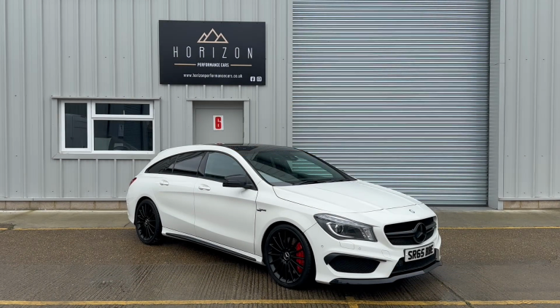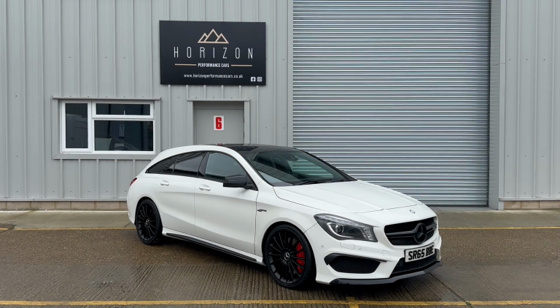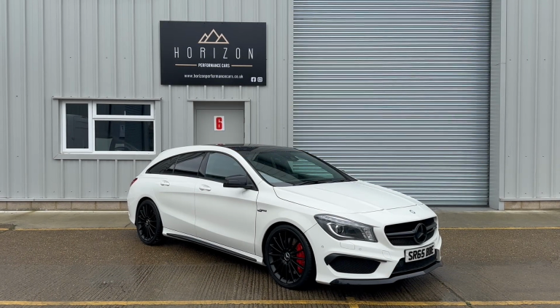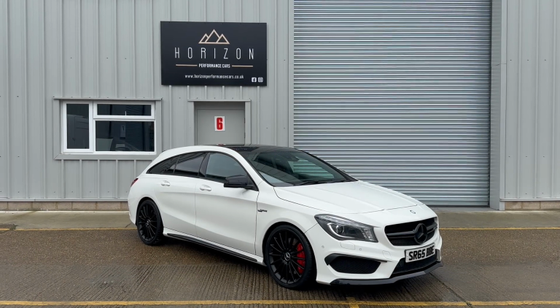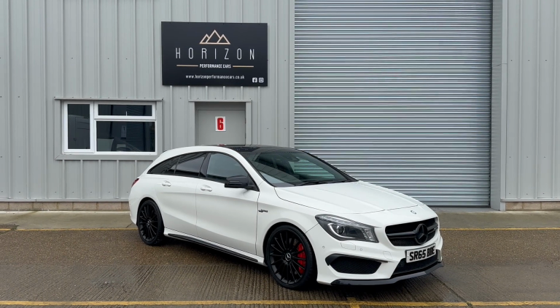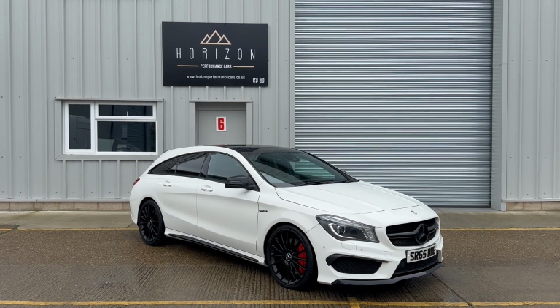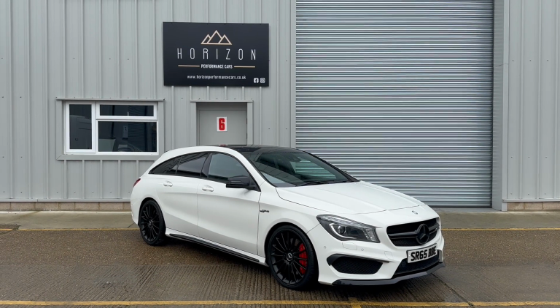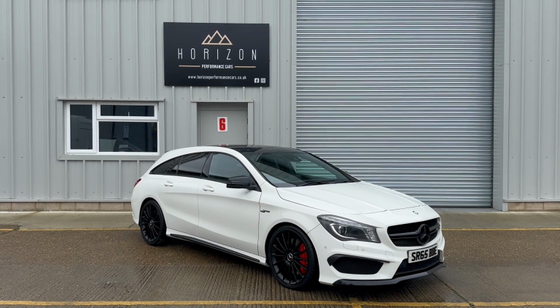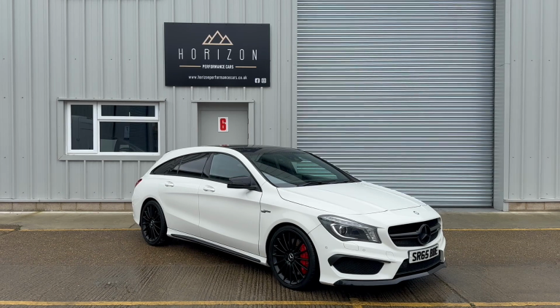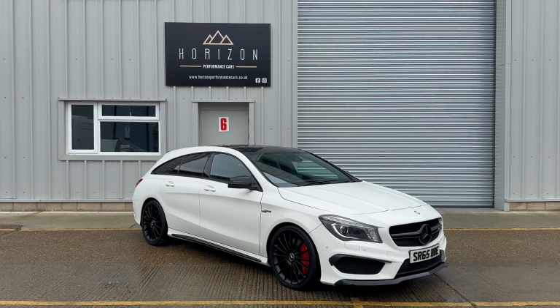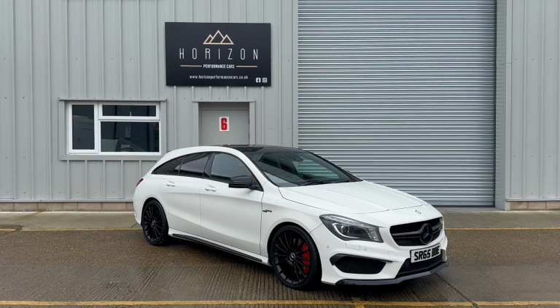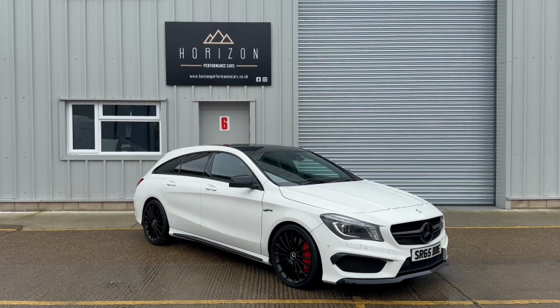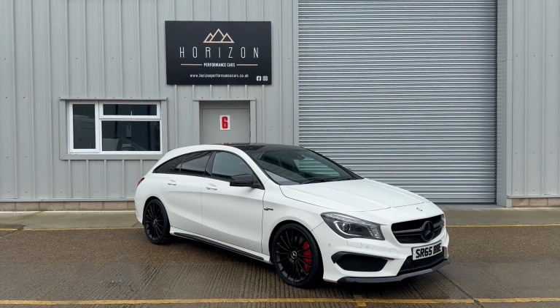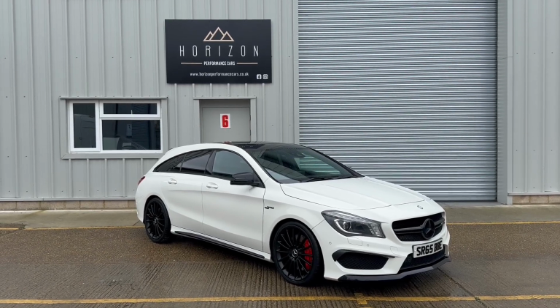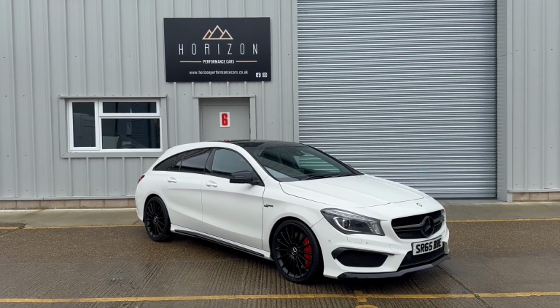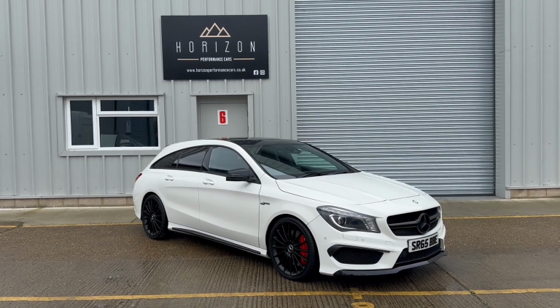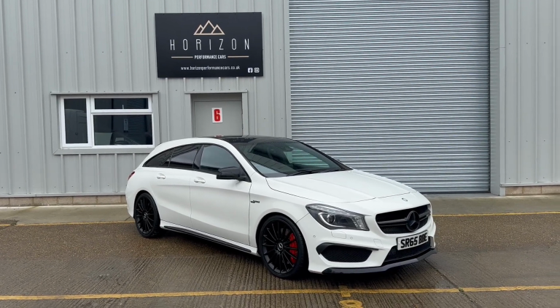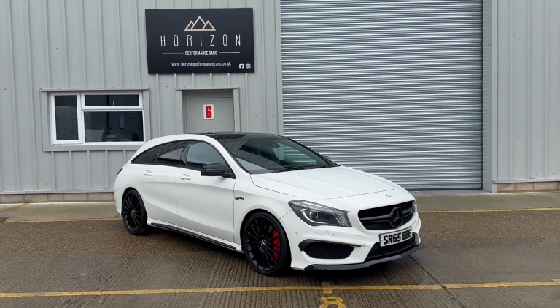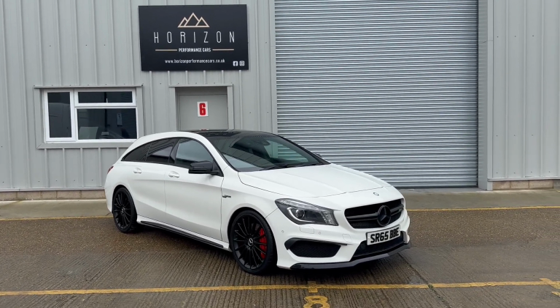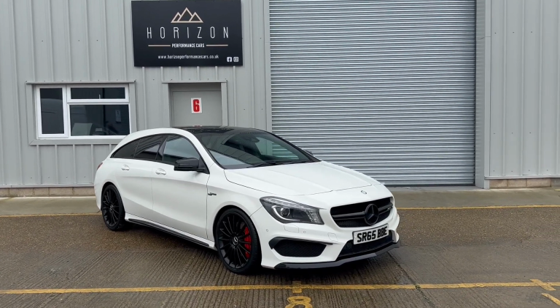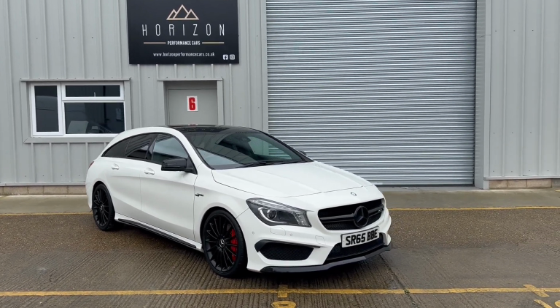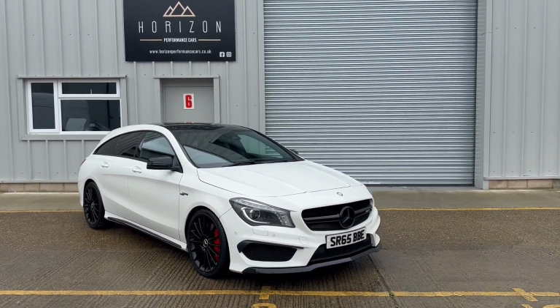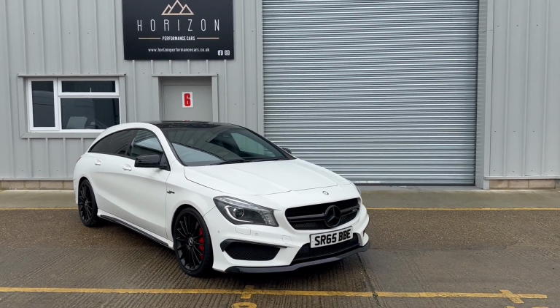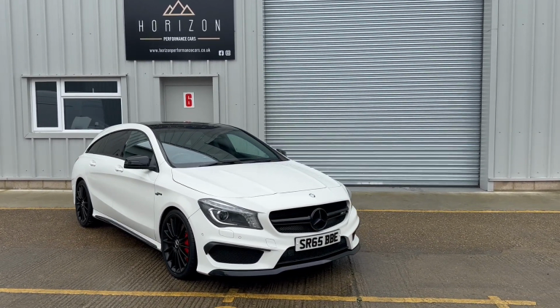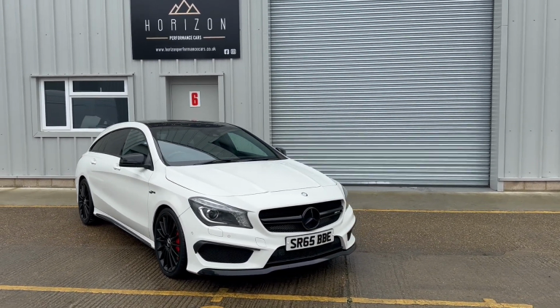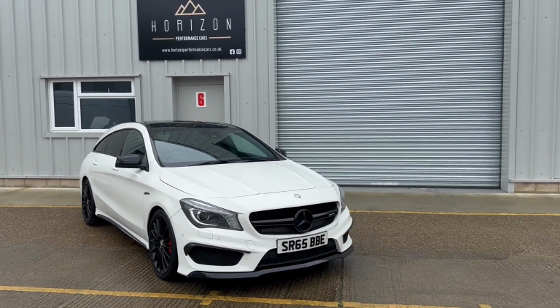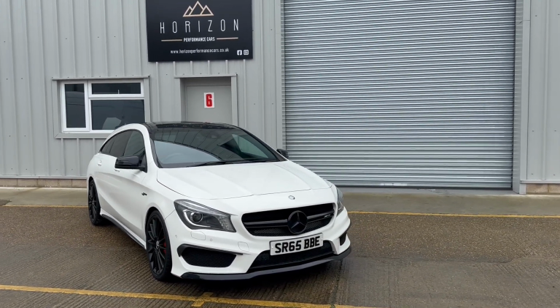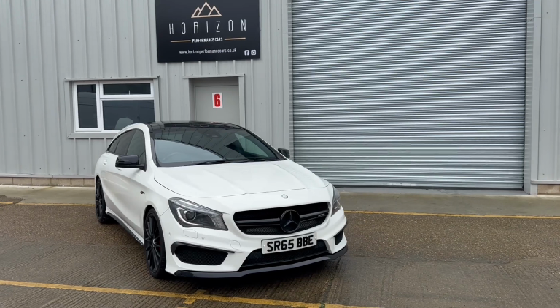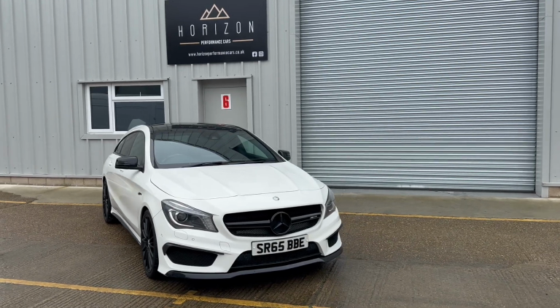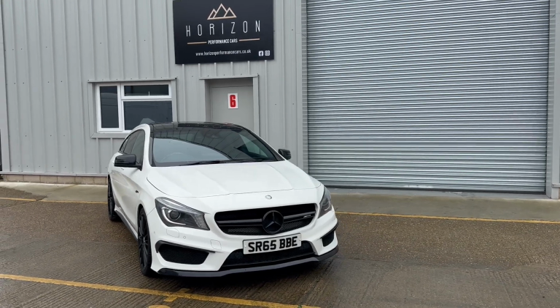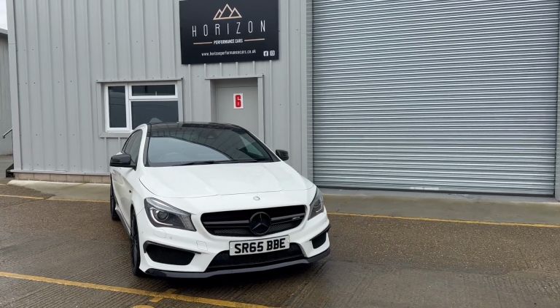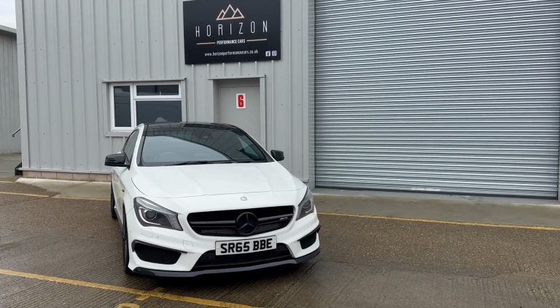Hello, welcome to Horizon Performance Cars and this introductory video to our absolutely stunning Mercedes CLA45 AMG Shooting Brake.